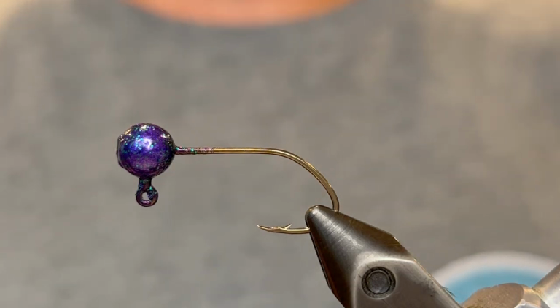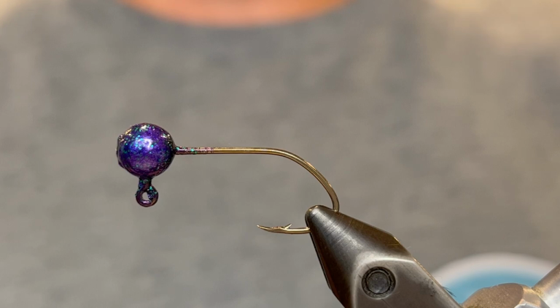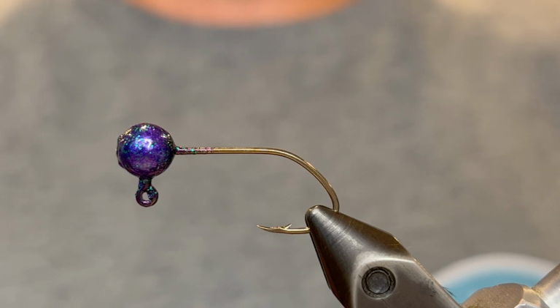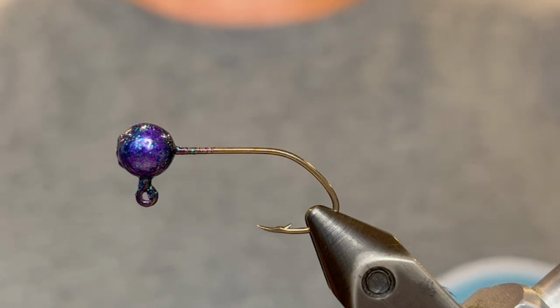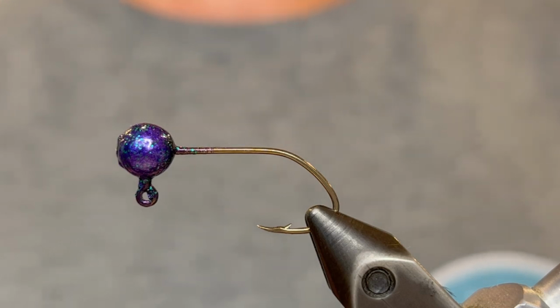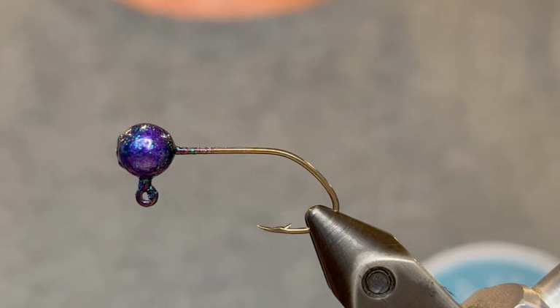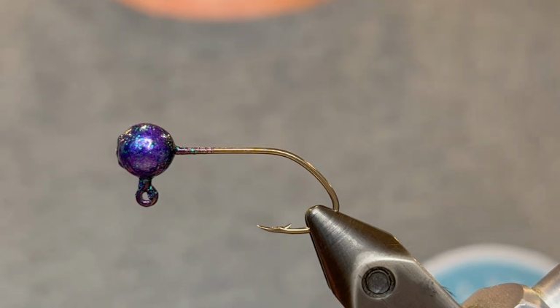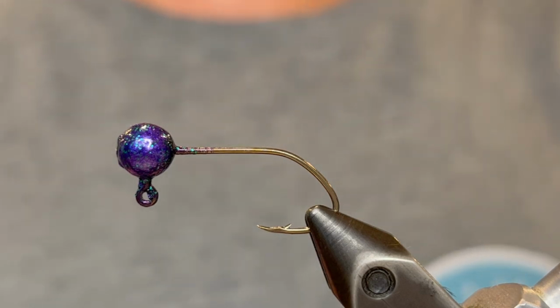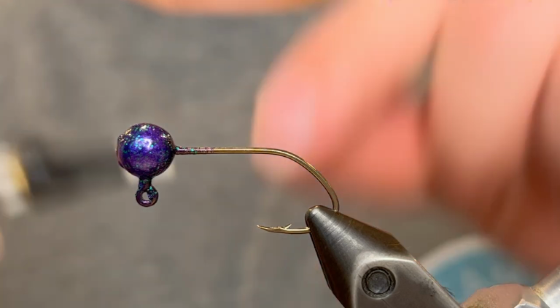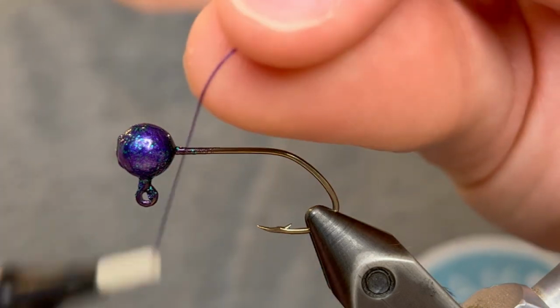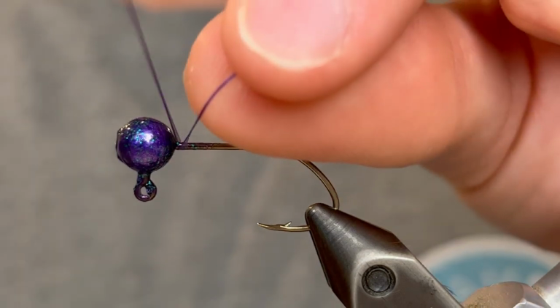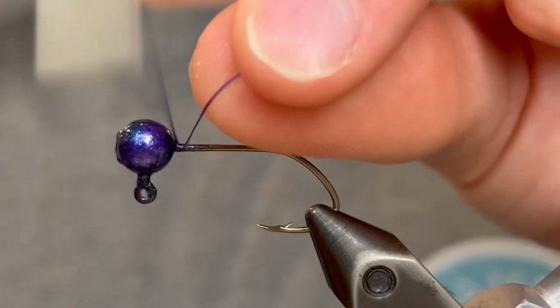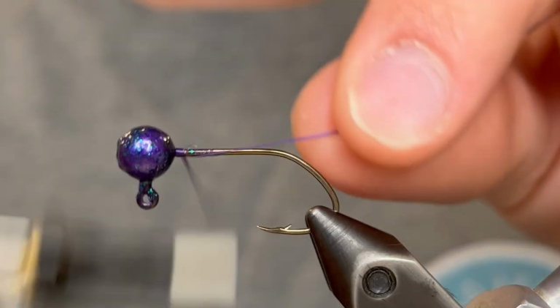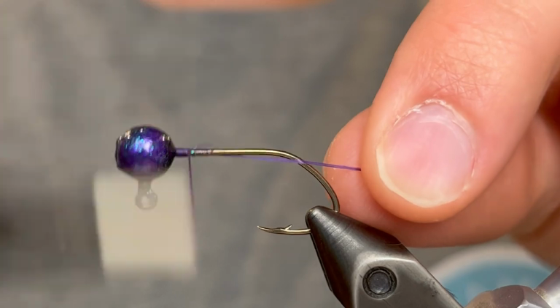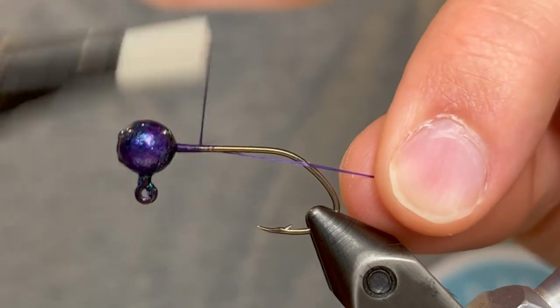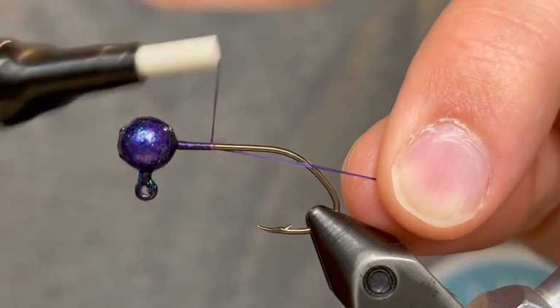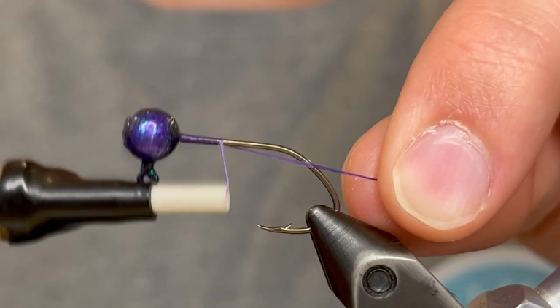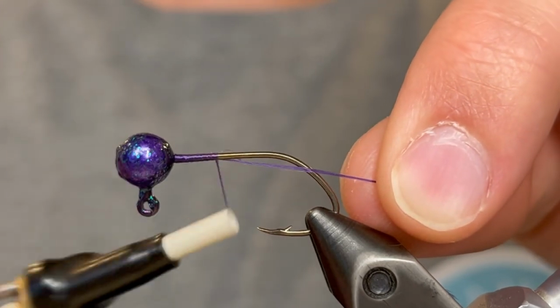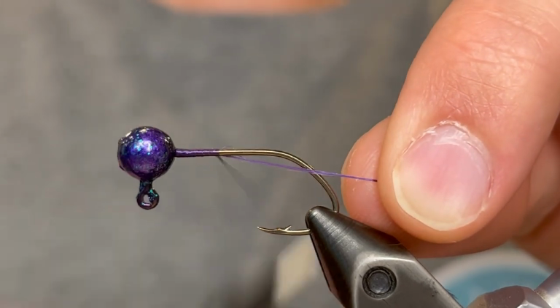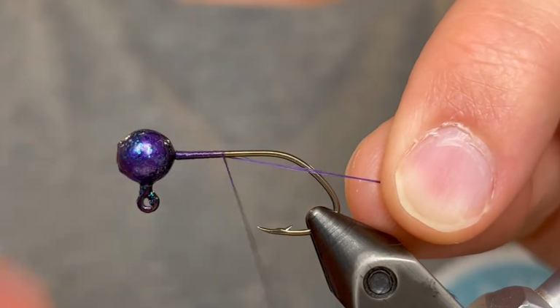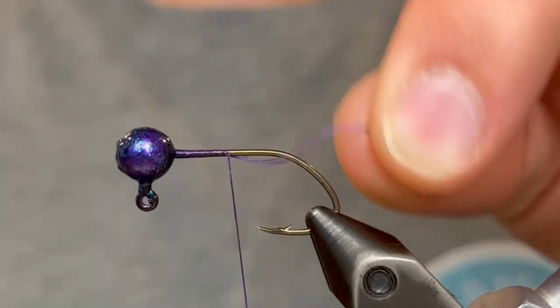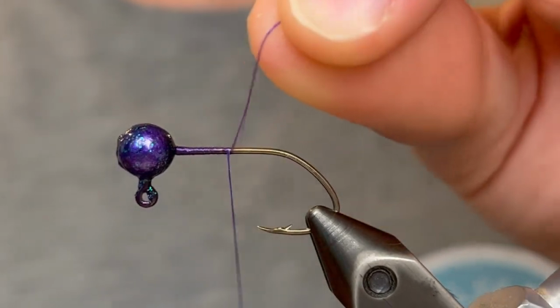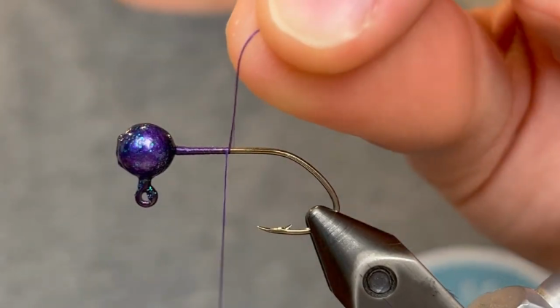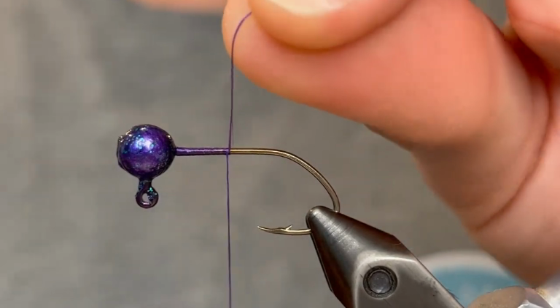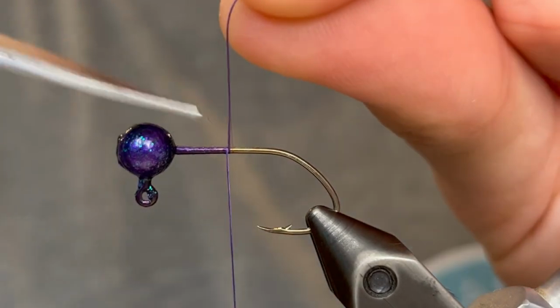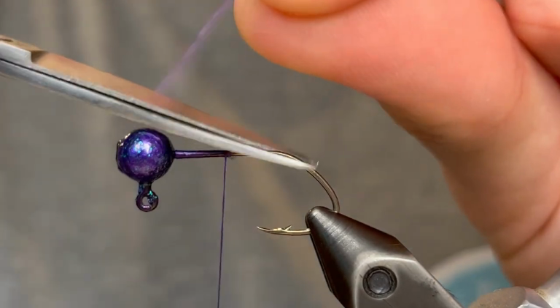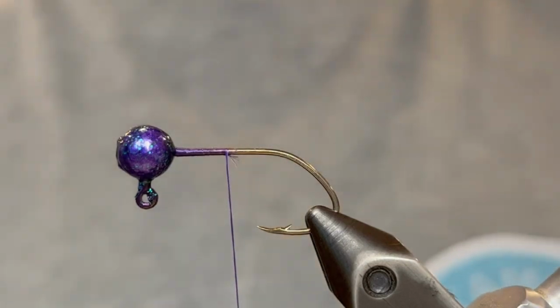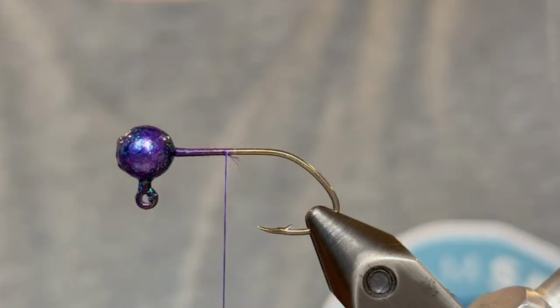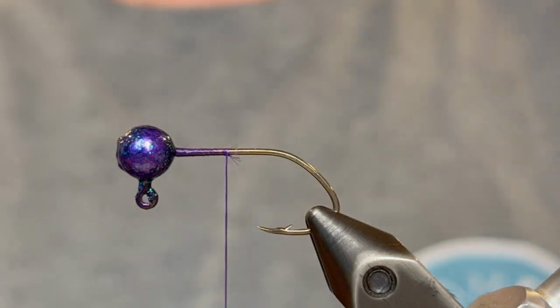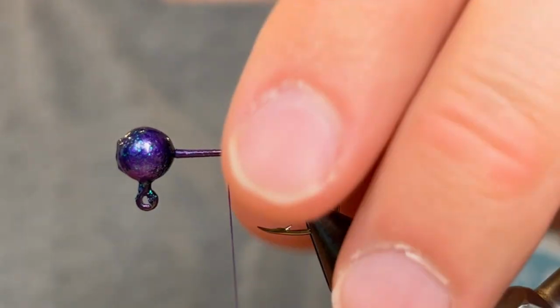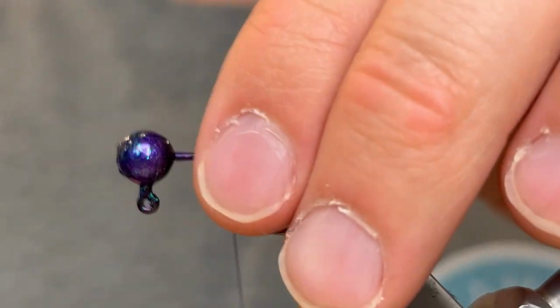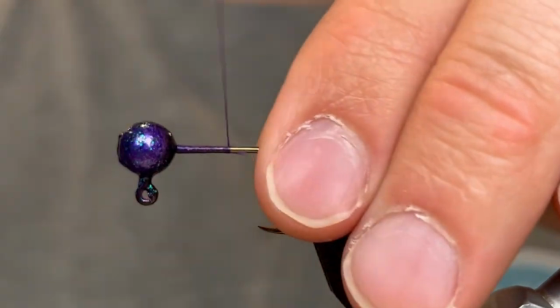To tie this one I'm using a 1/16 ounce round jig head with a size 4 hook. I powder painted that with Pro-Tech Junebug. For the thread I'm going to be using a purple UTC ultra thread, 140 denier size.